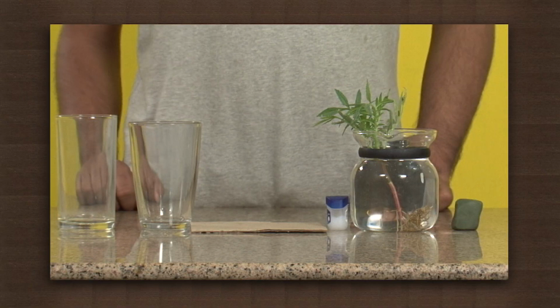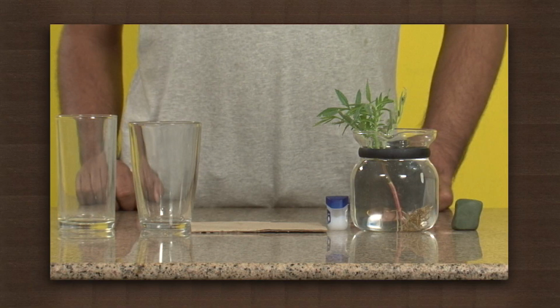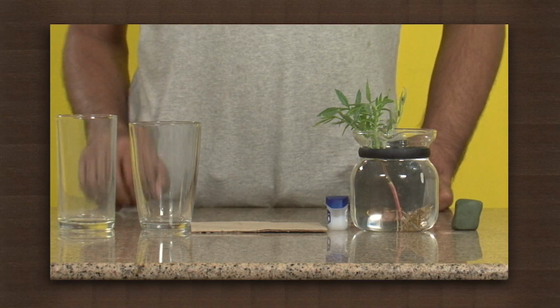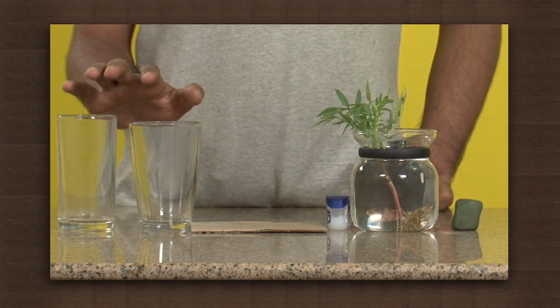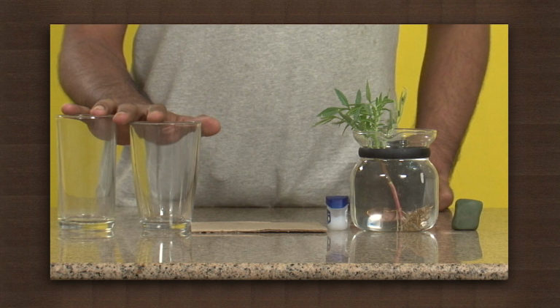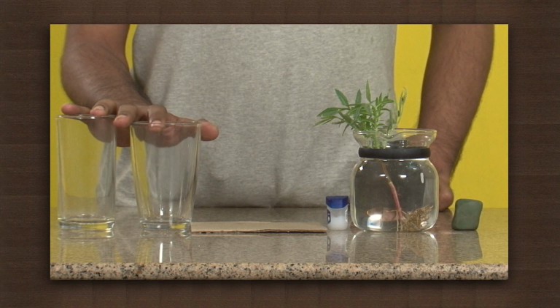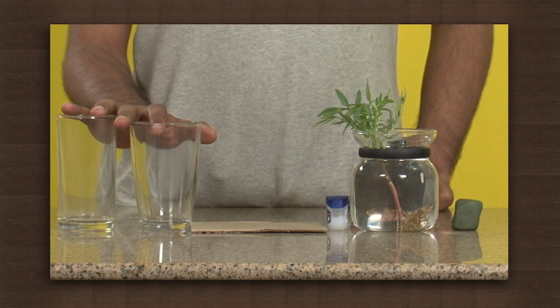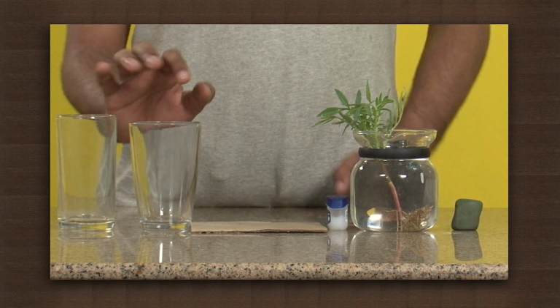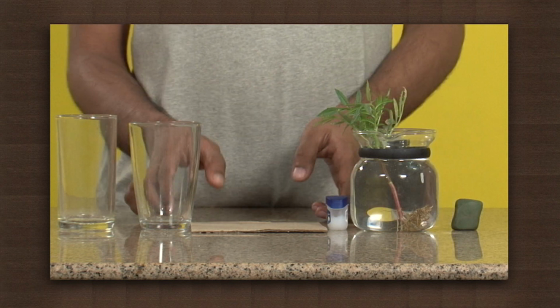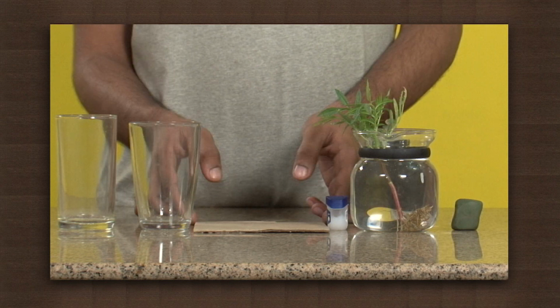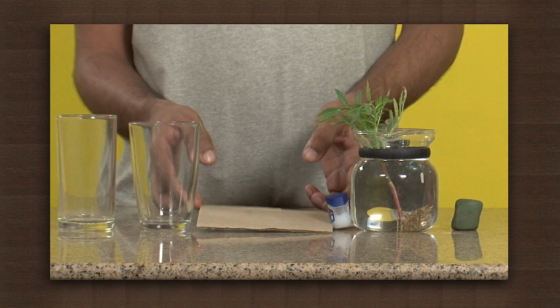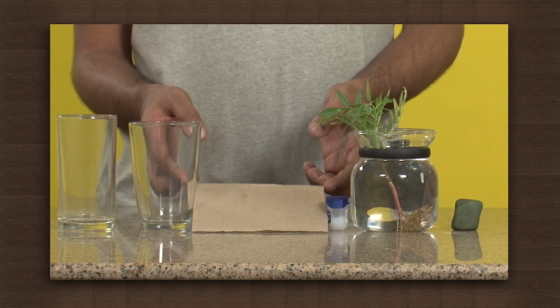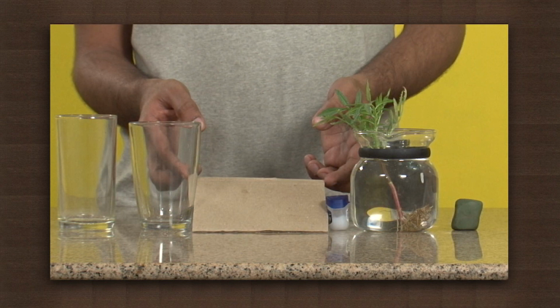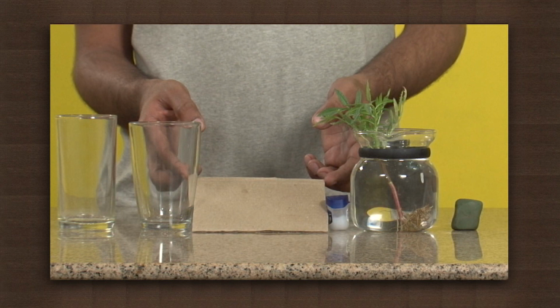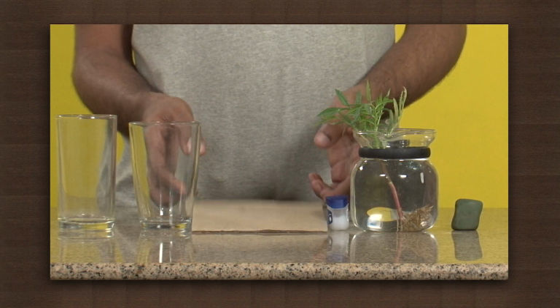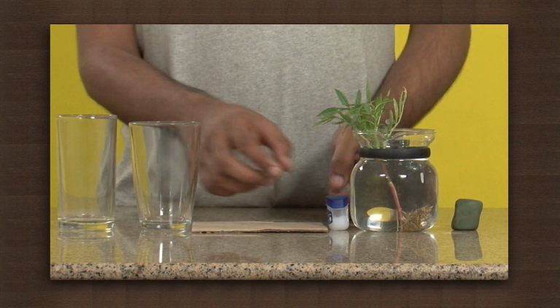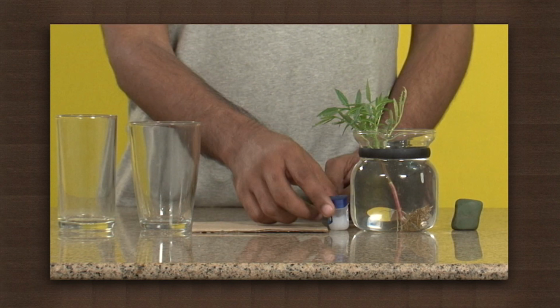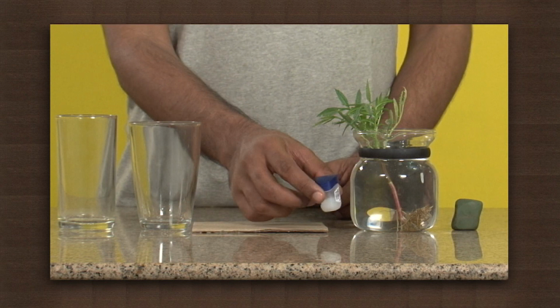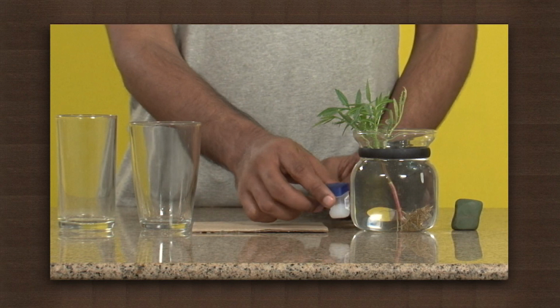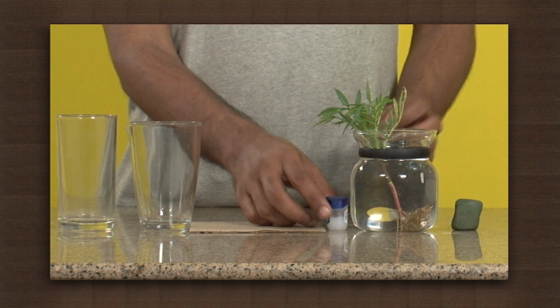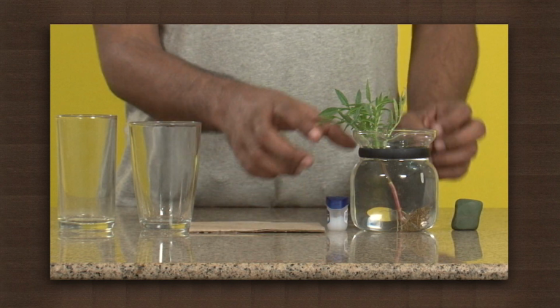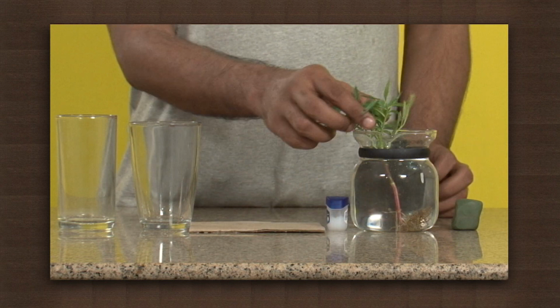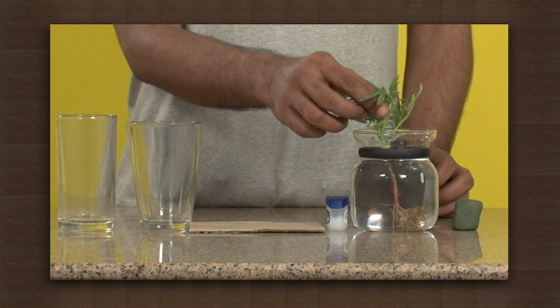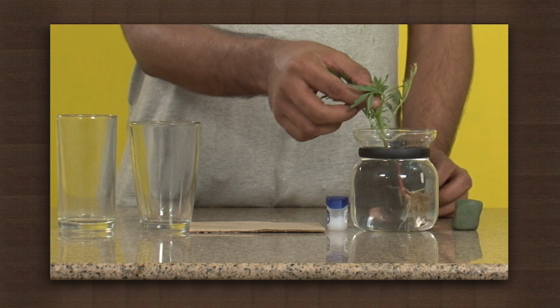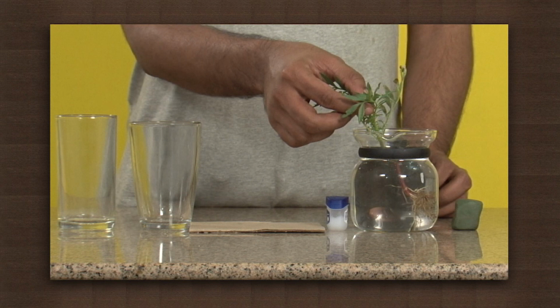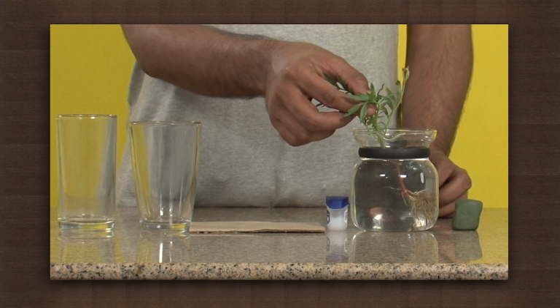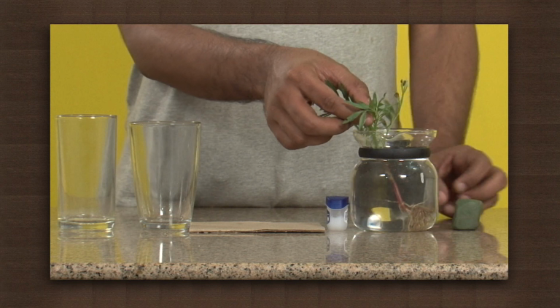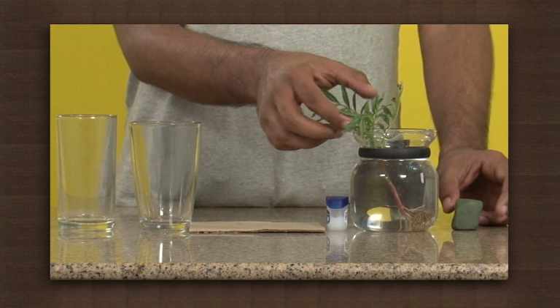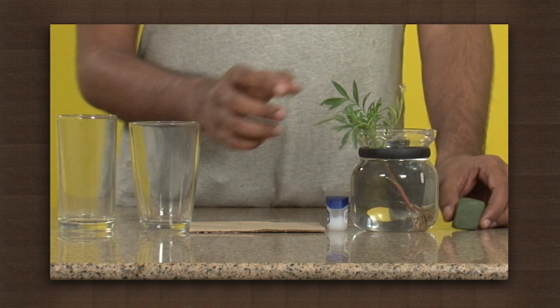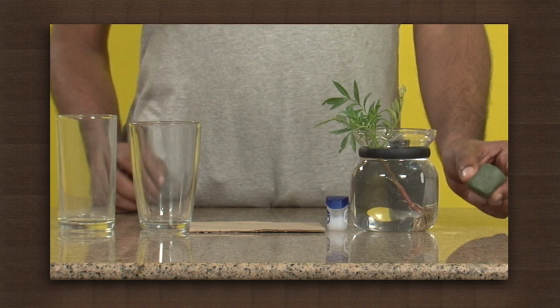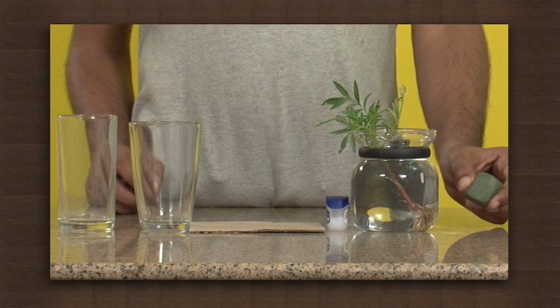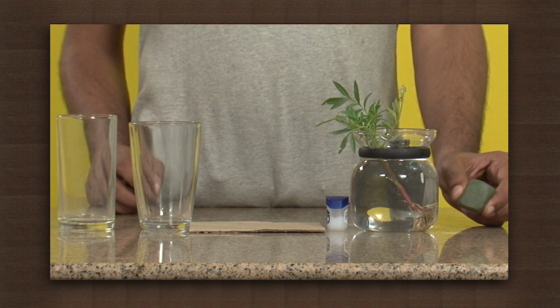For this we will need two transparent glasses, a cardboard, some petroleum jelly, a twig with leaves or a small plant, and plasticine.